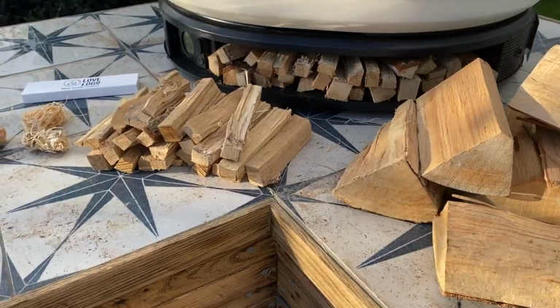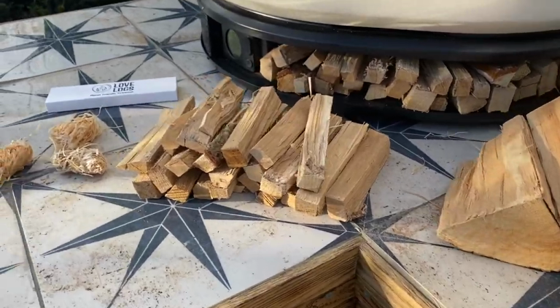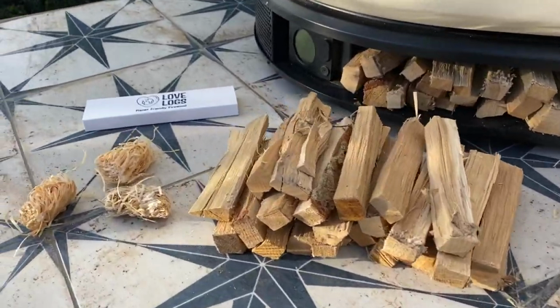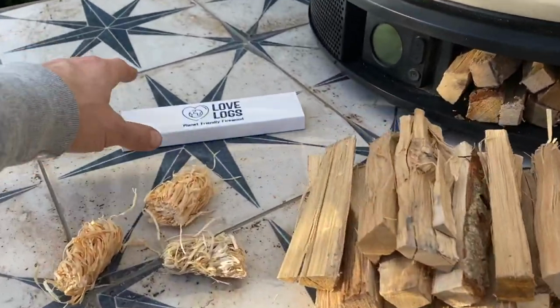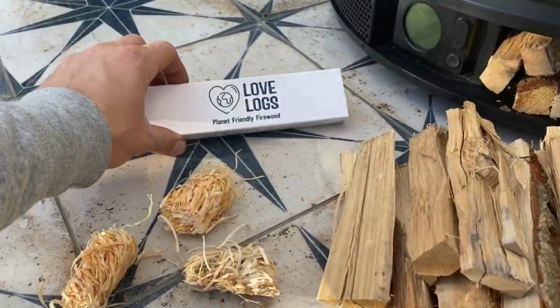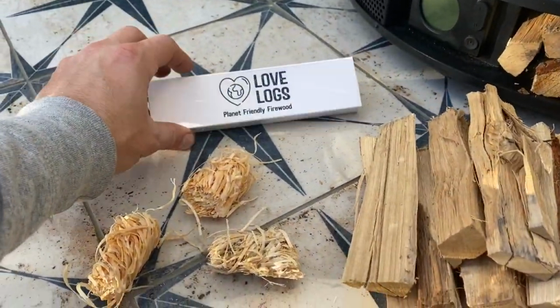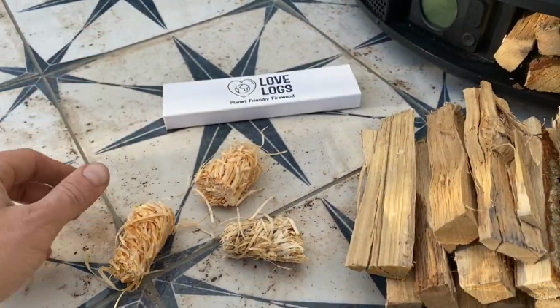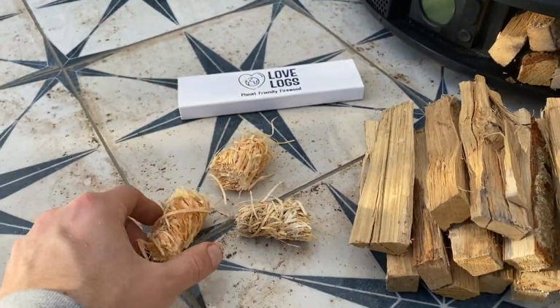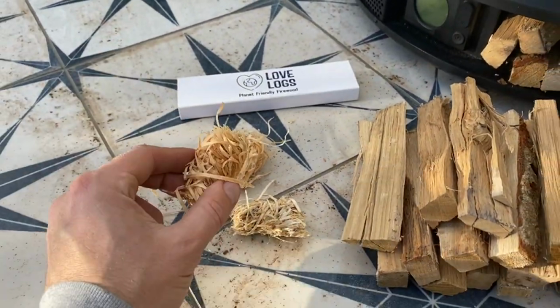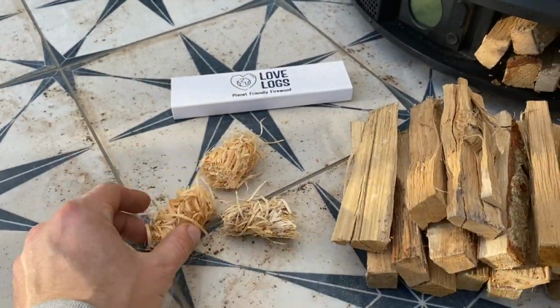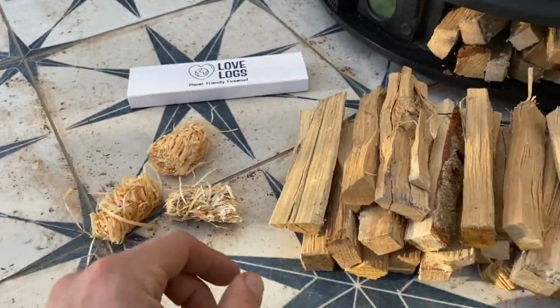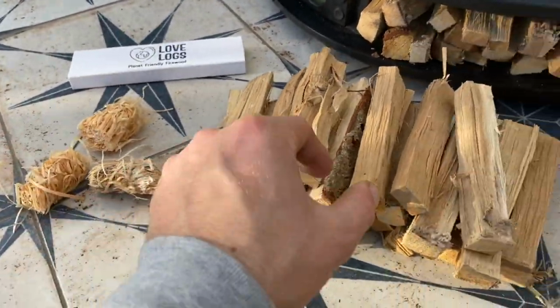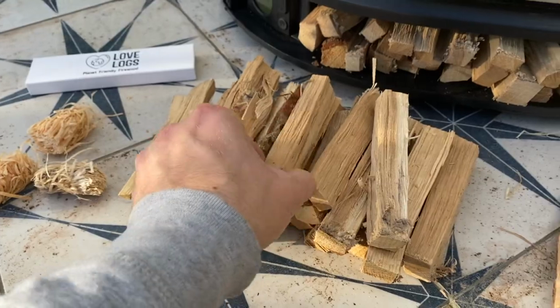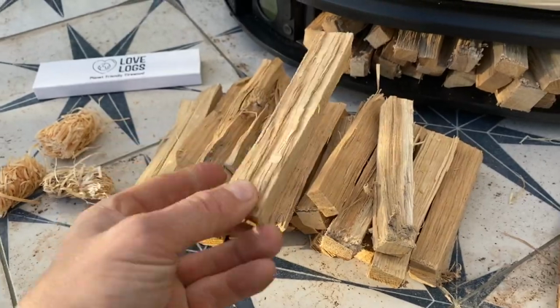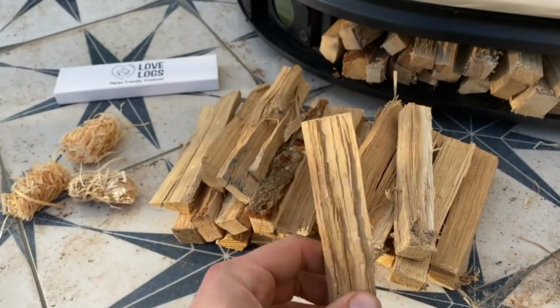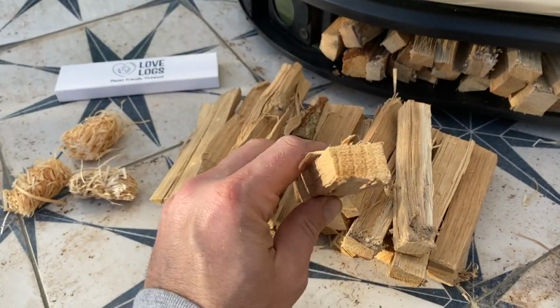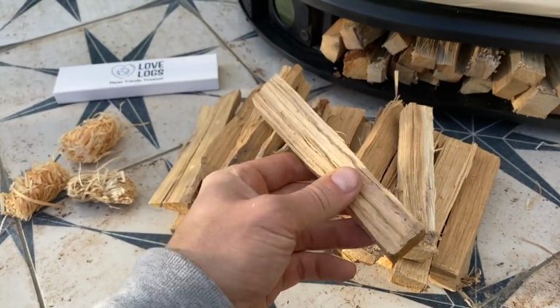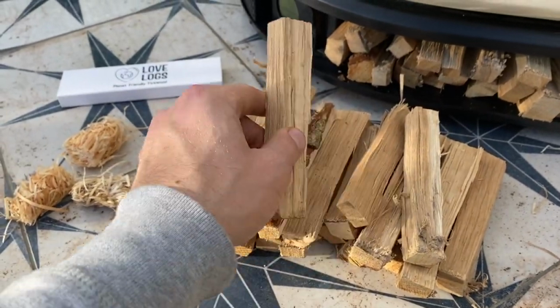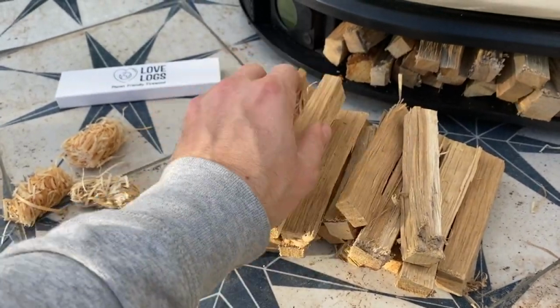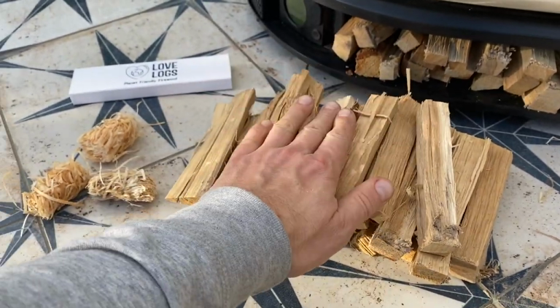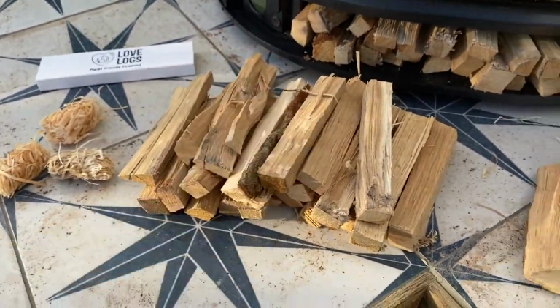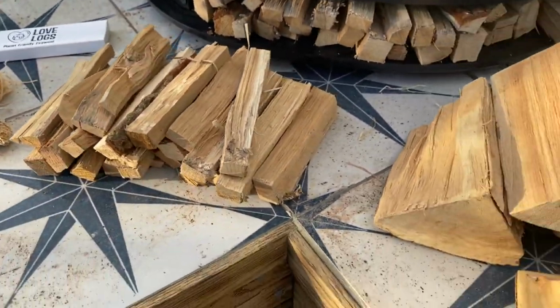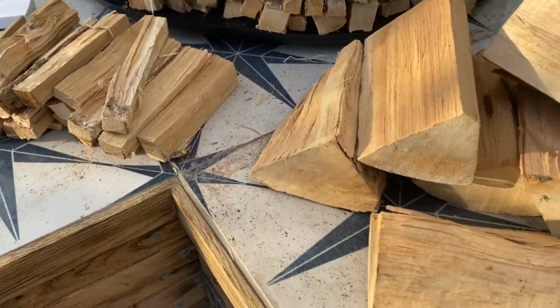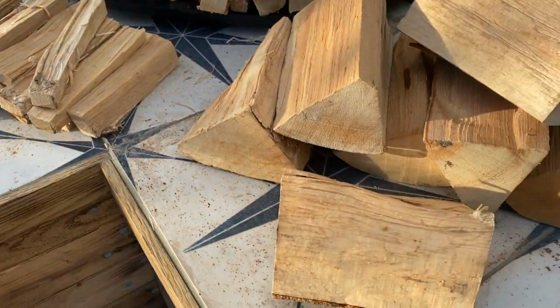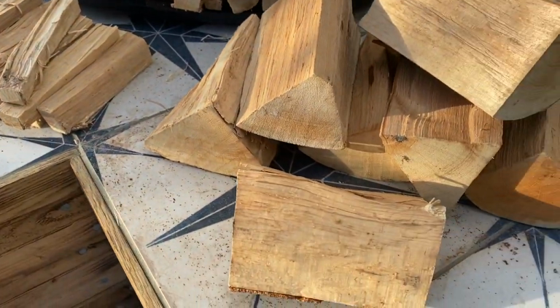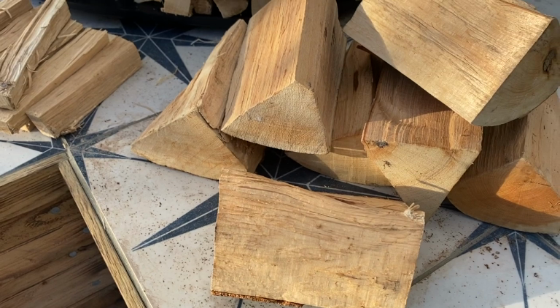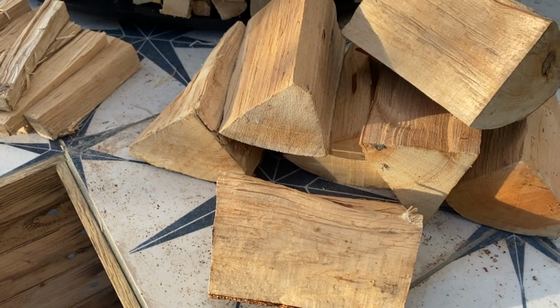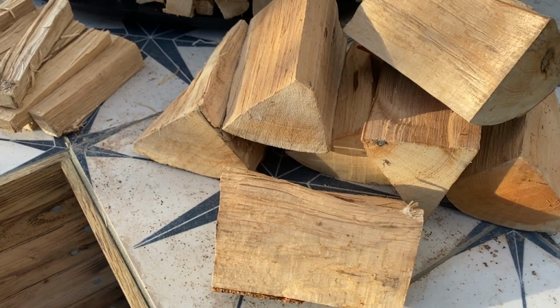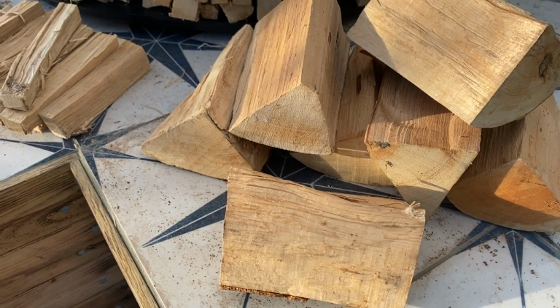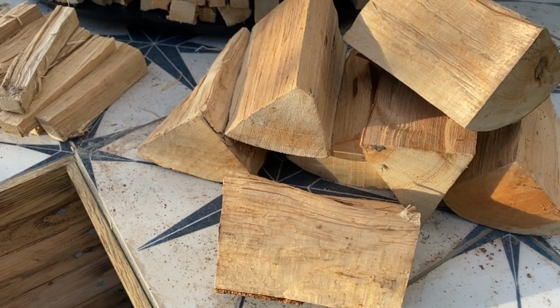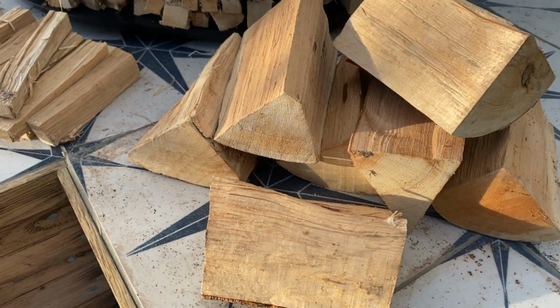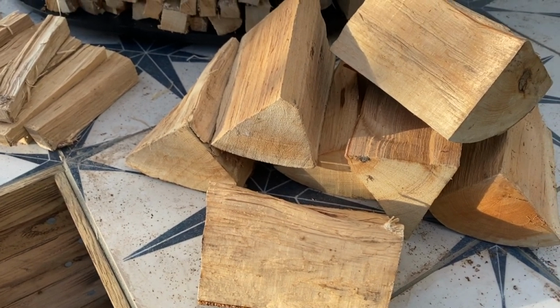So this is everything you need: extra long matches, natural fire lighters, oak kindling — we produced this for the rock box but it's perfect to get the dome going — and beach shorties, which are perfect for a long burn time in the dome.